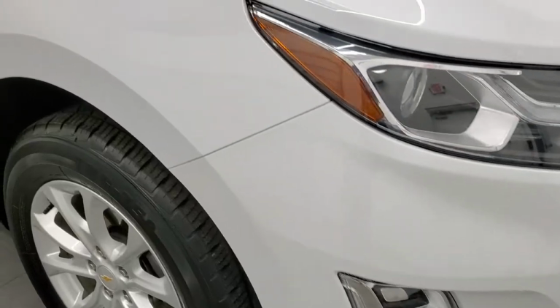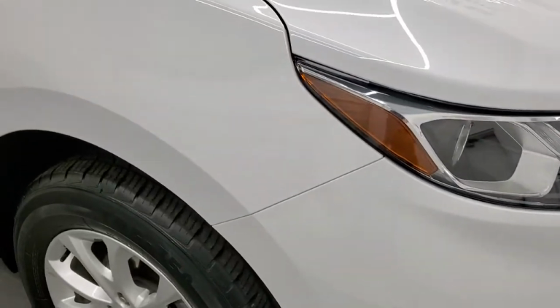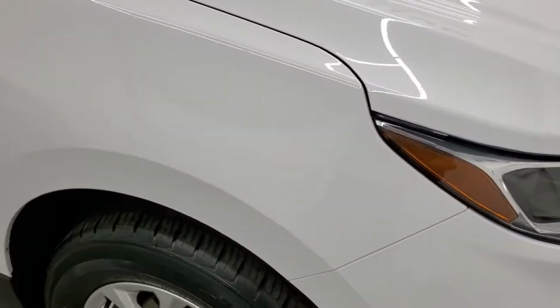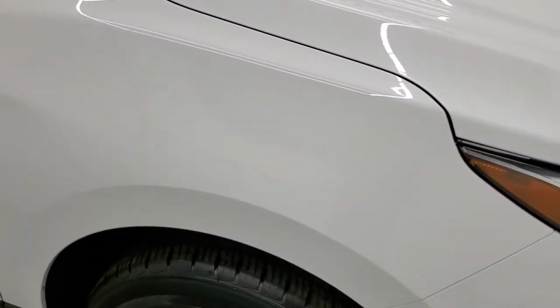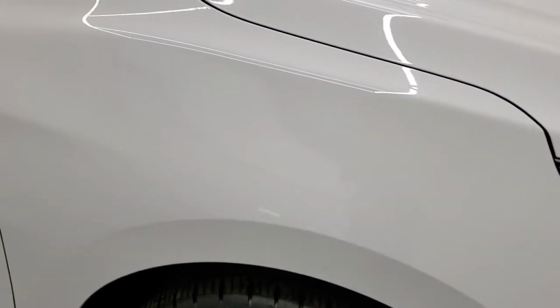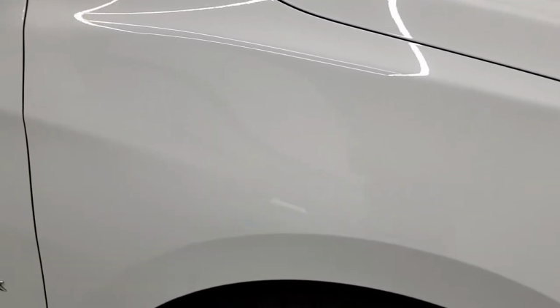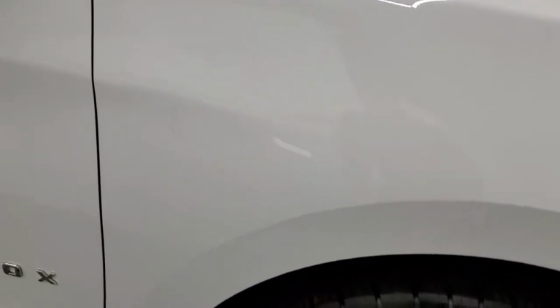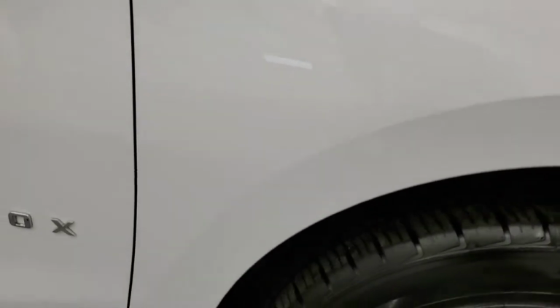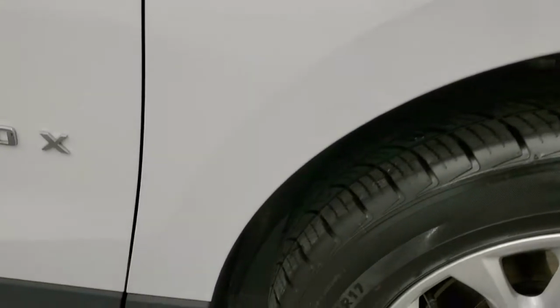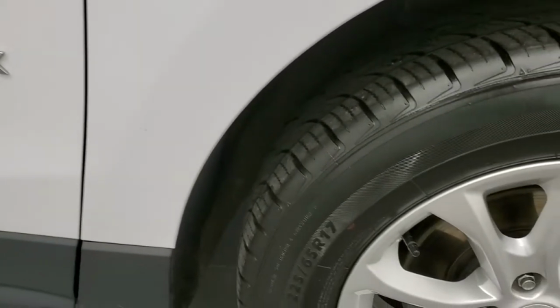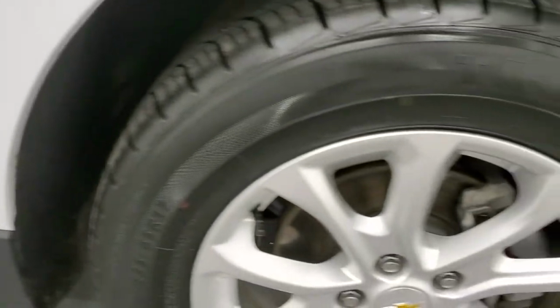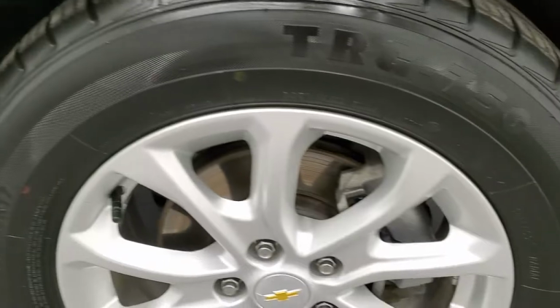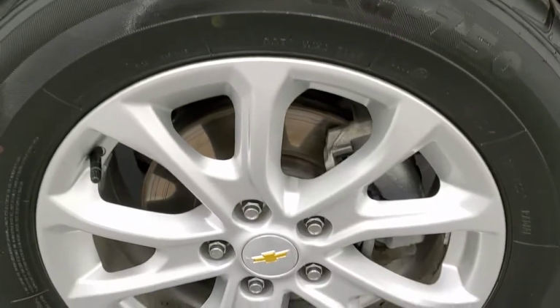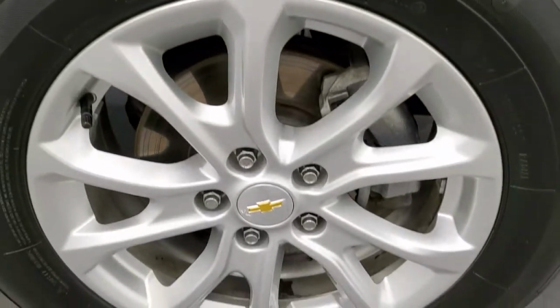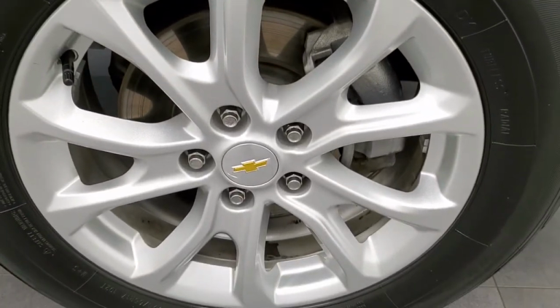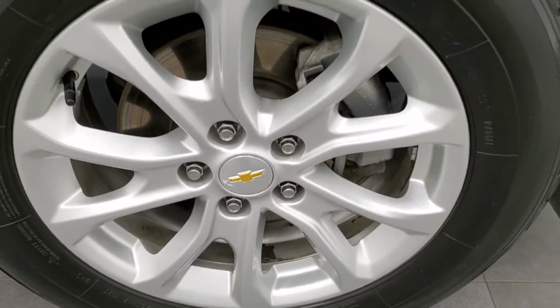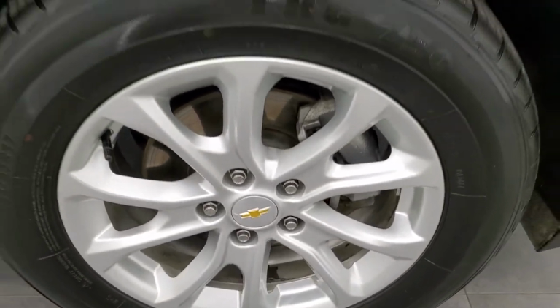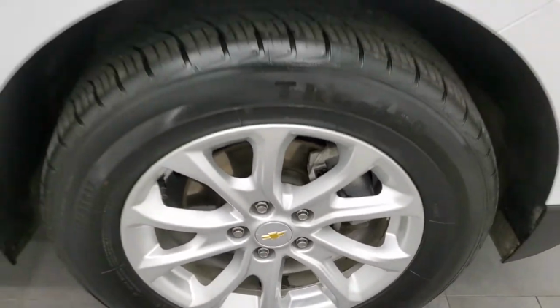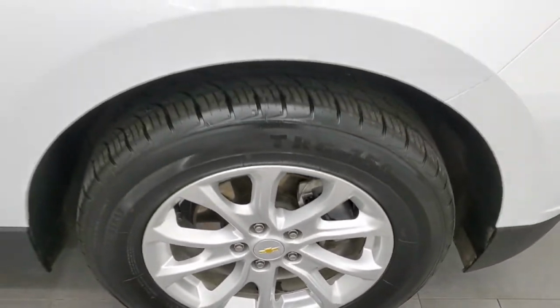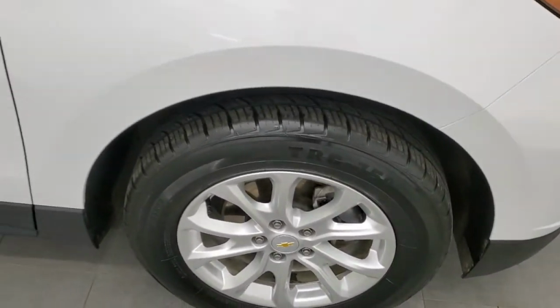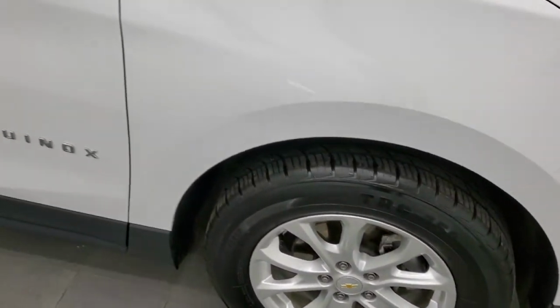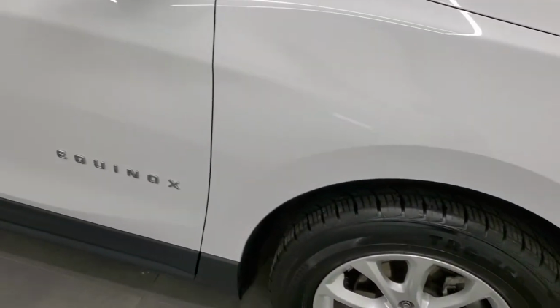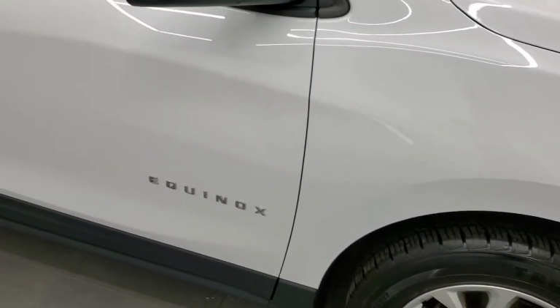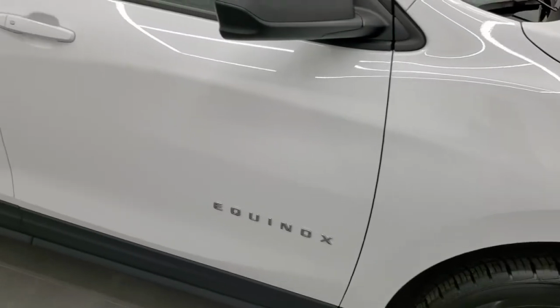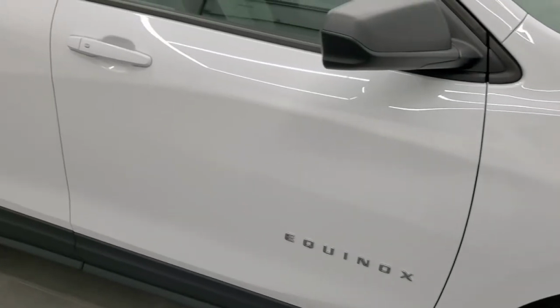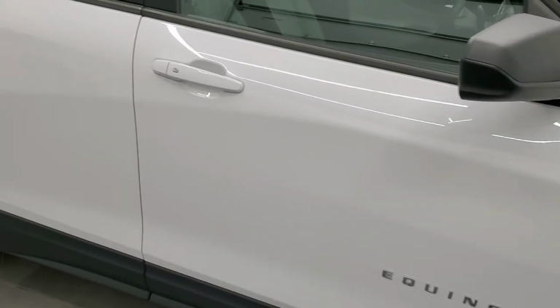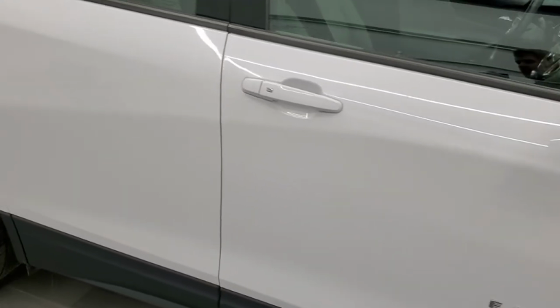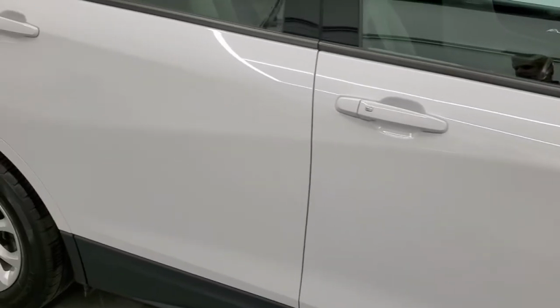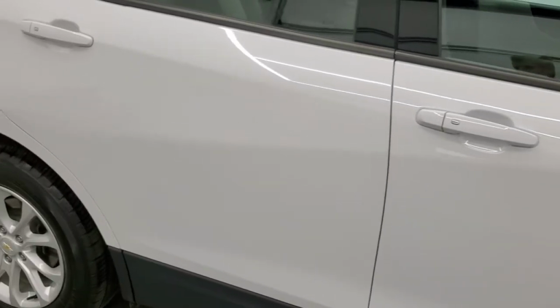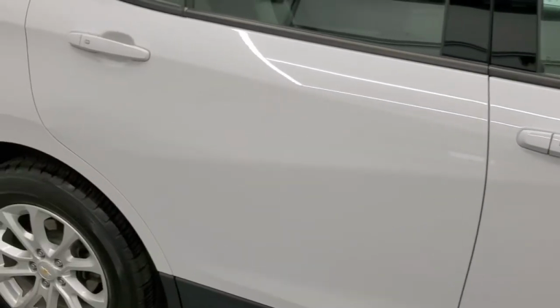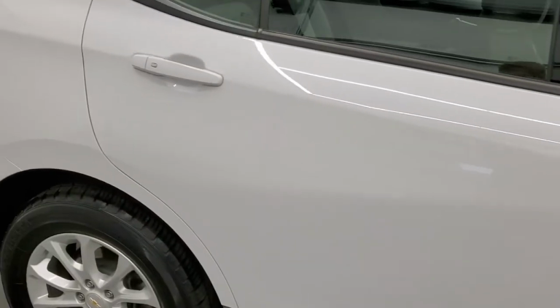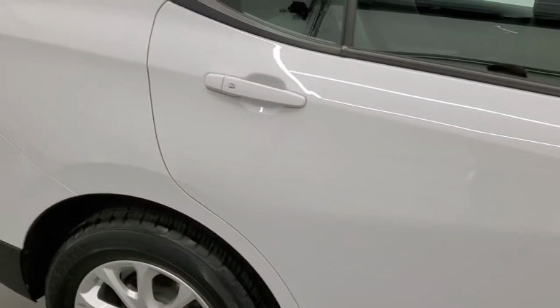The headlight lenses are nice and clear. Passenger side front fender looks really good, and the passenger side rim has no scuffs or scrapes on it. As you go down this side of the vehicle, take note of how clean the body is, how reflective and mirror-like that paint is.